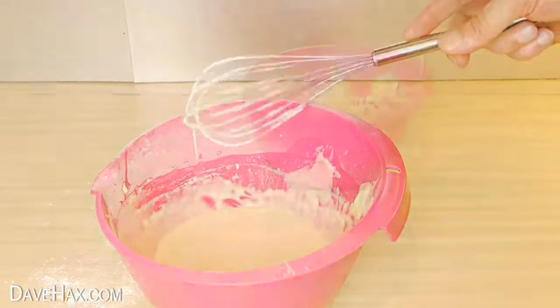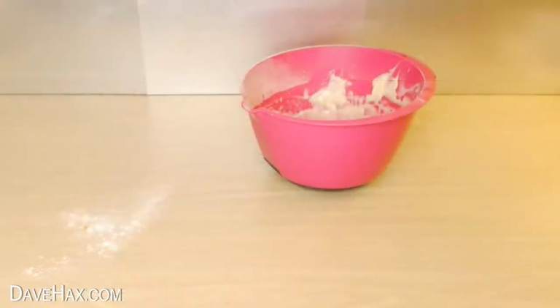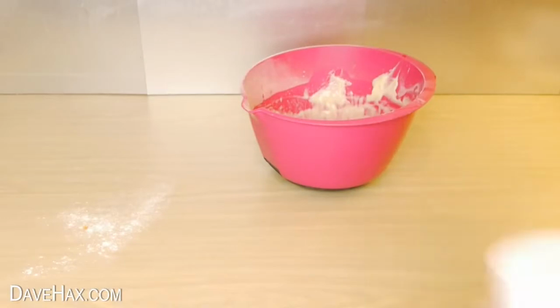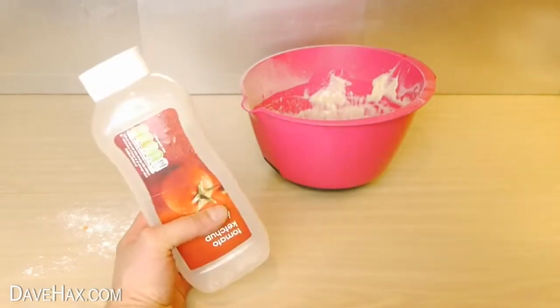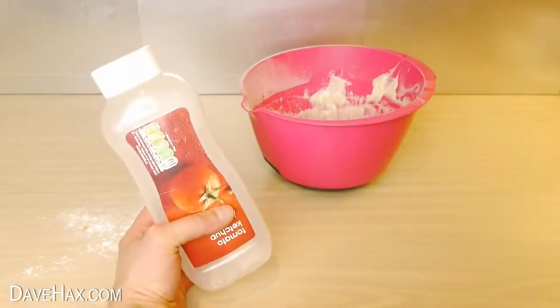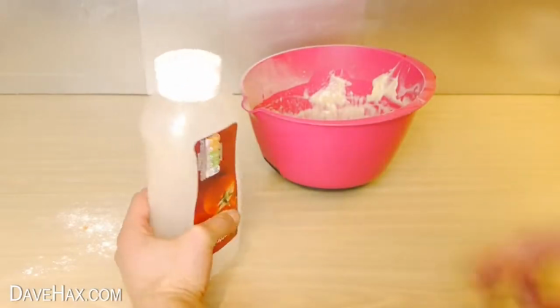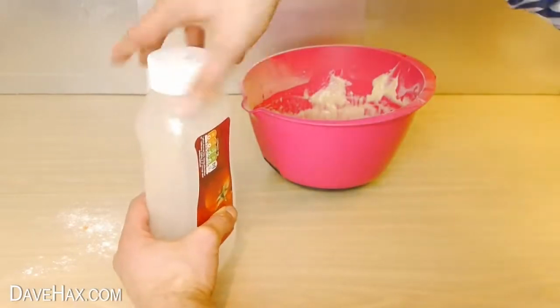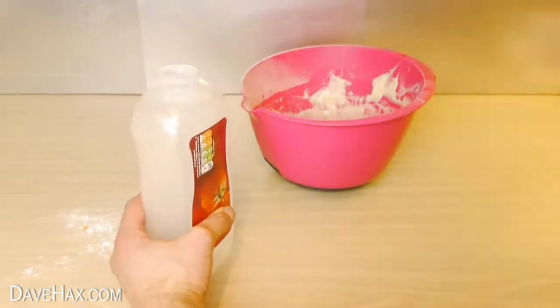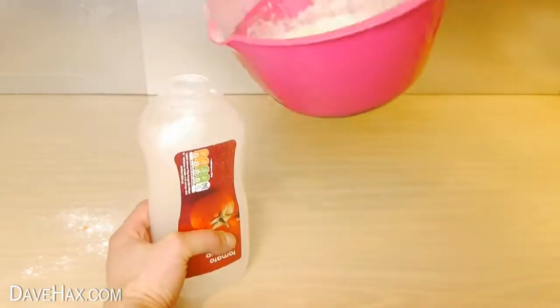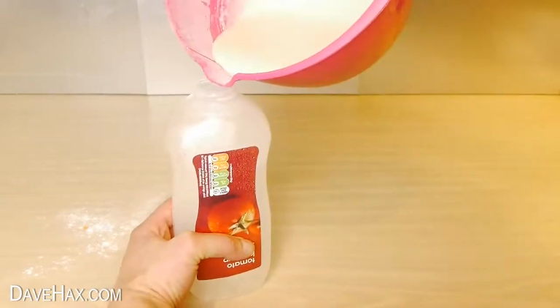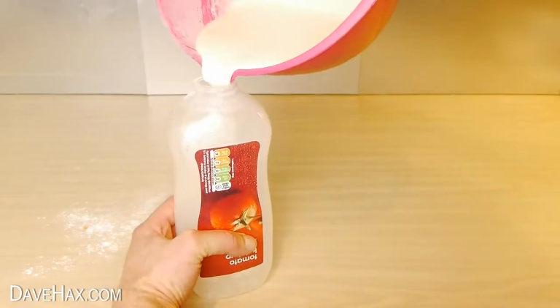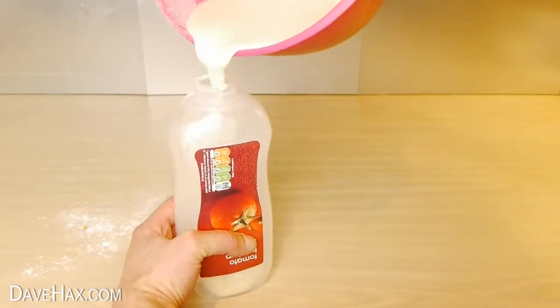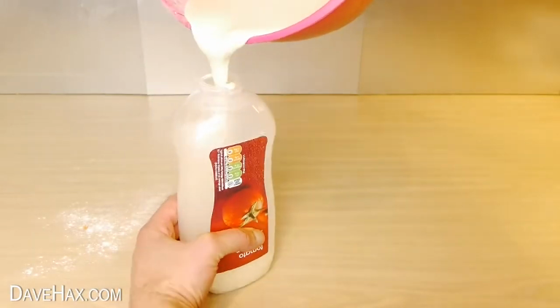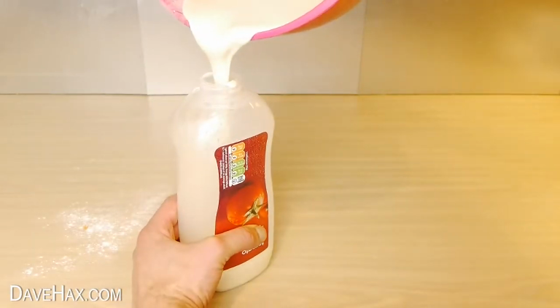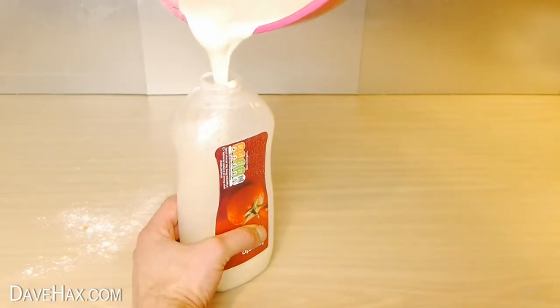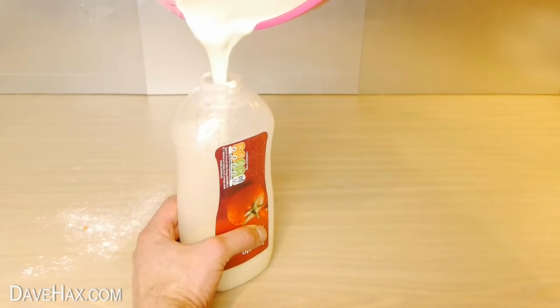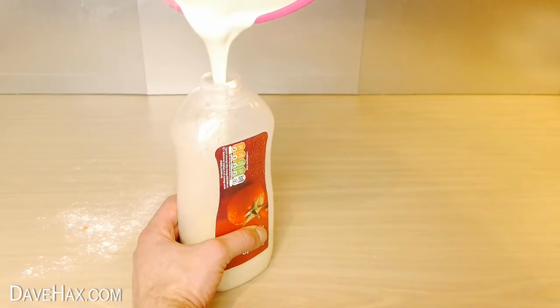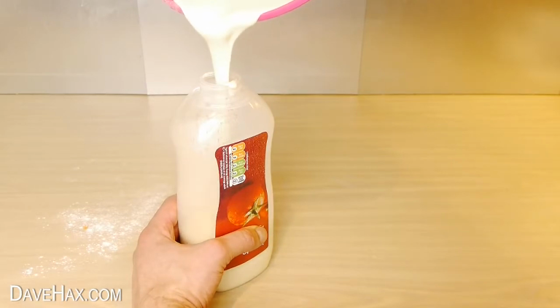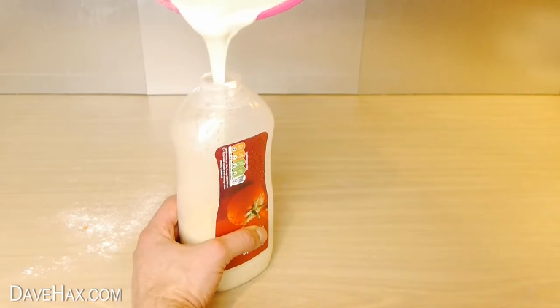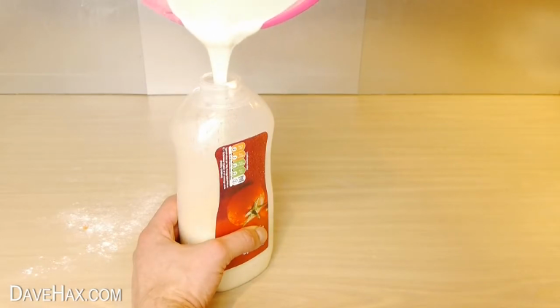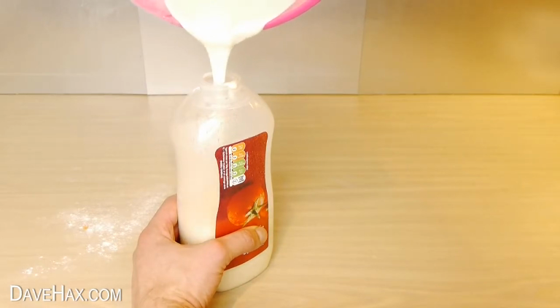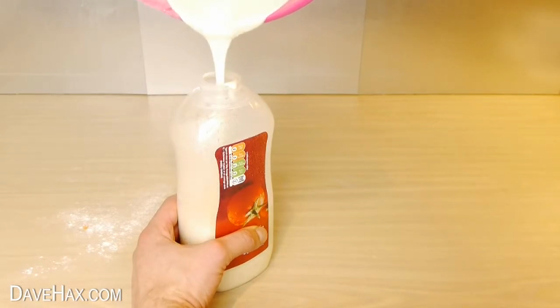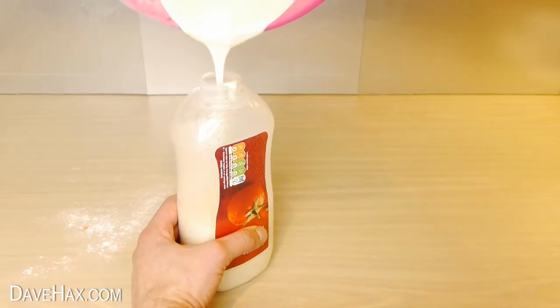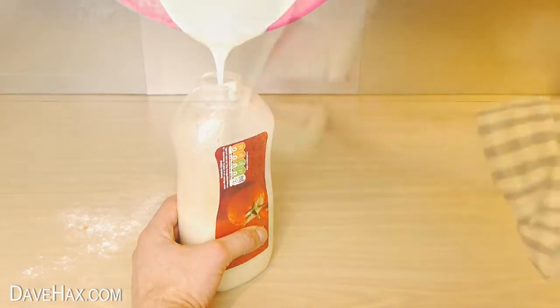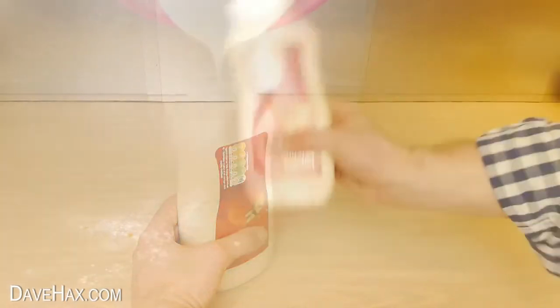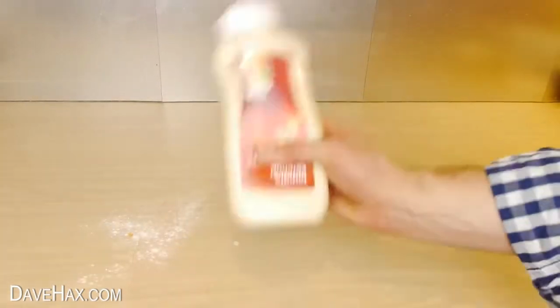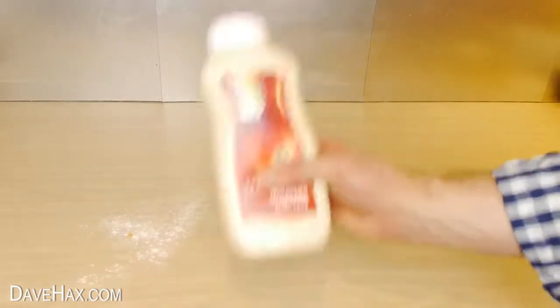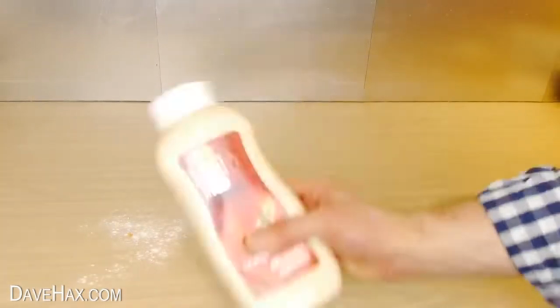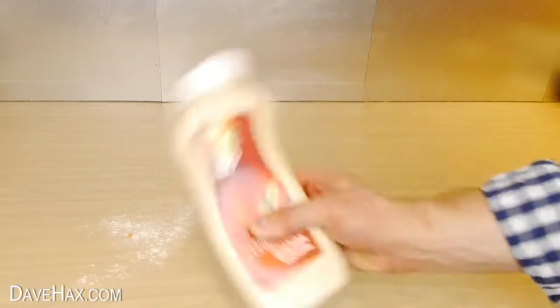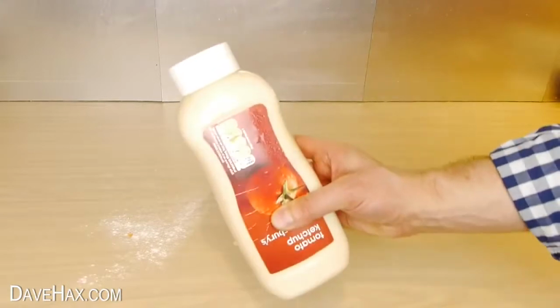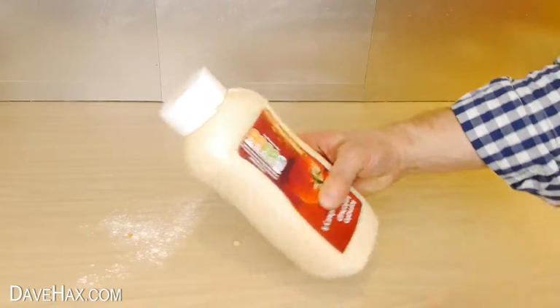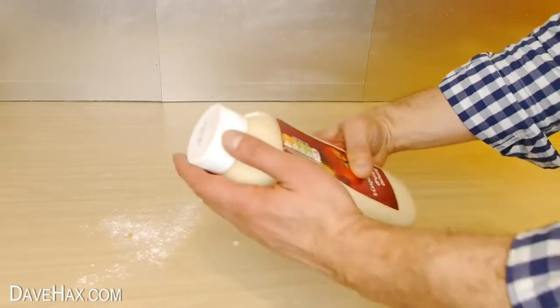If you like, you can take an empty sauce bottle and pour in the batter. You can store it in the fridge for another day and just give it a good shake before you come to use it again.